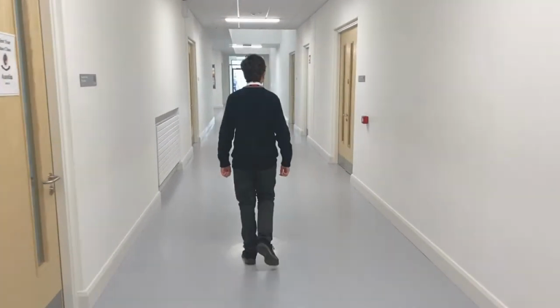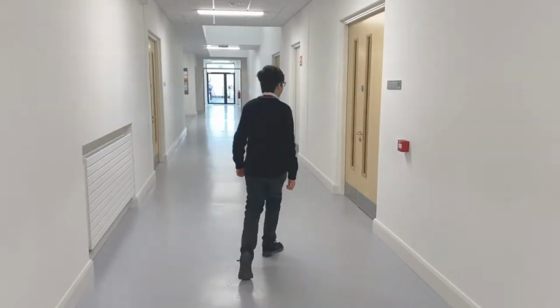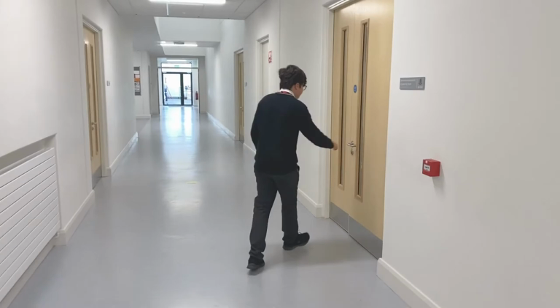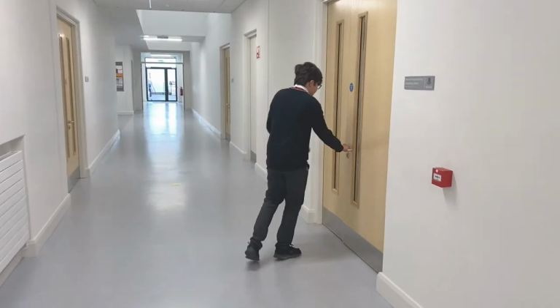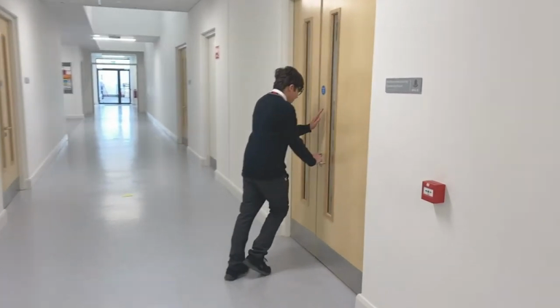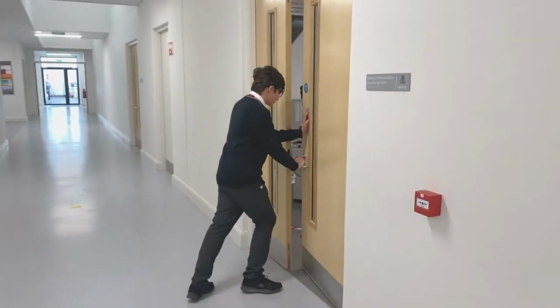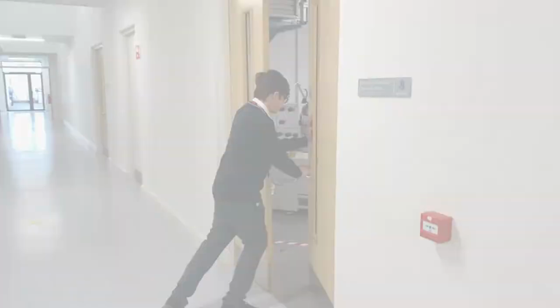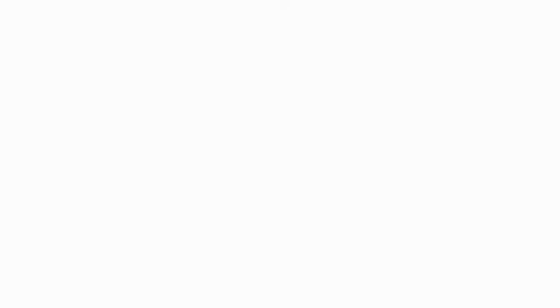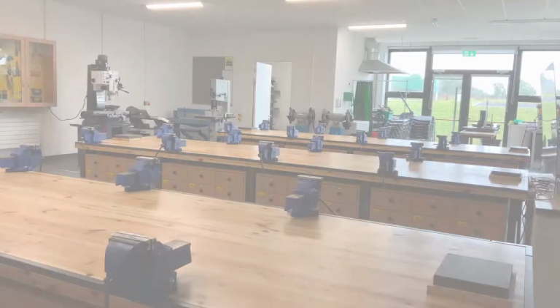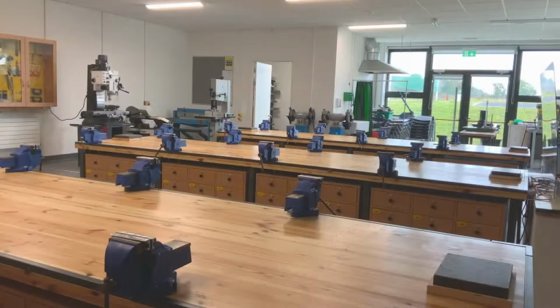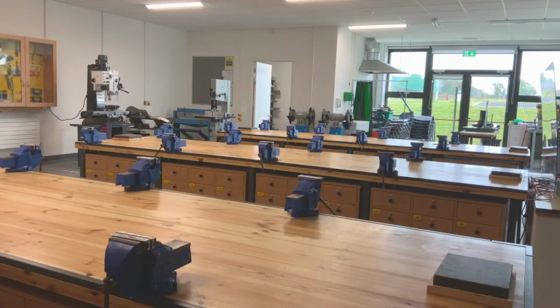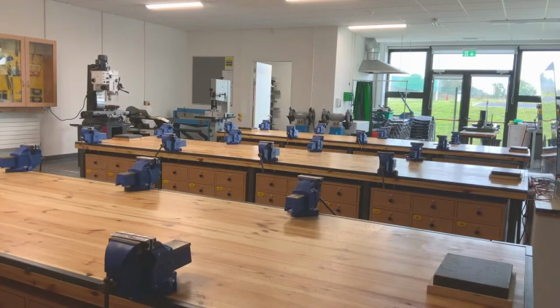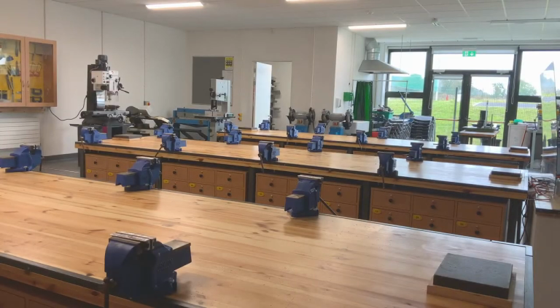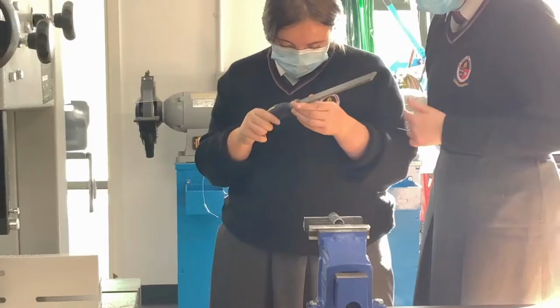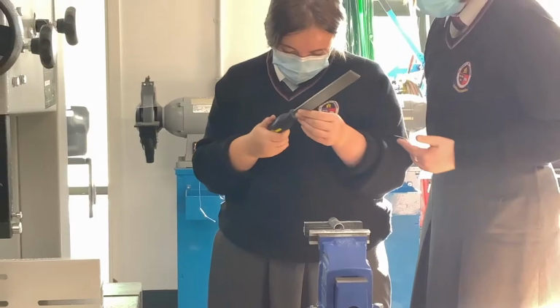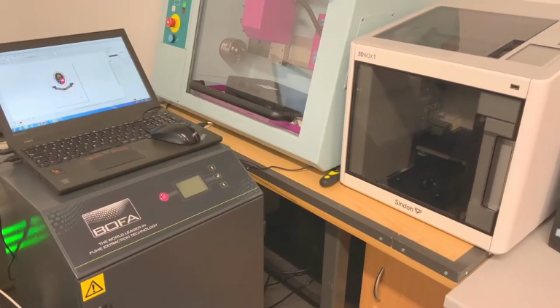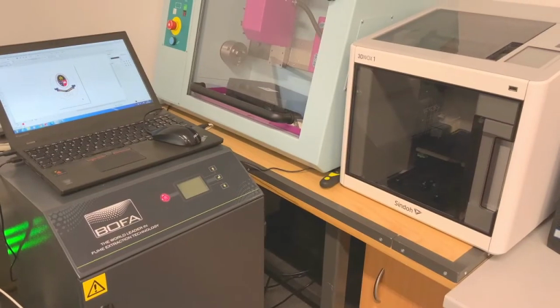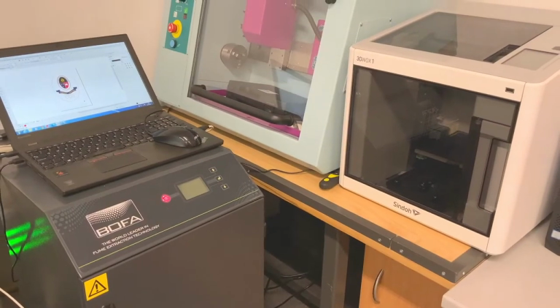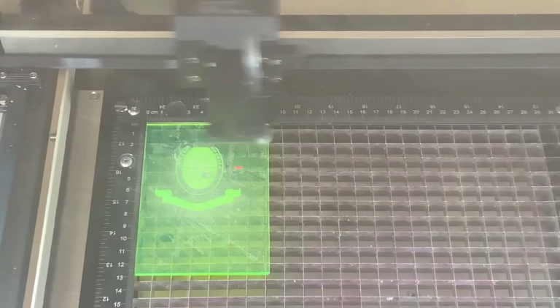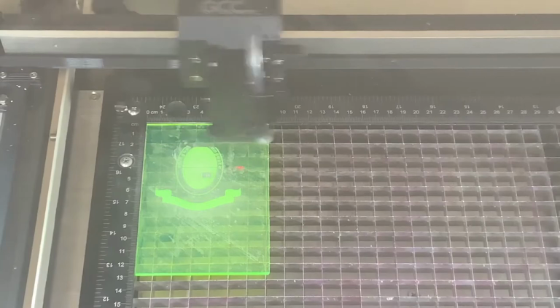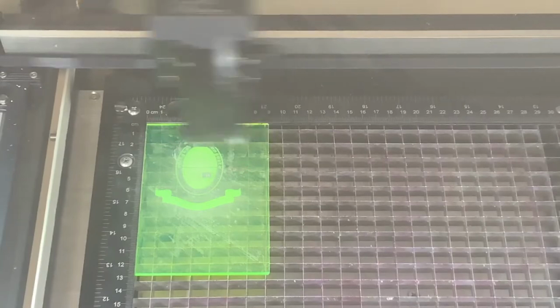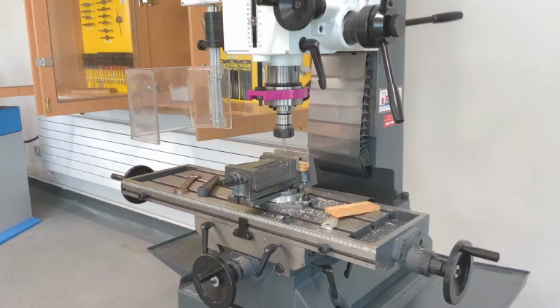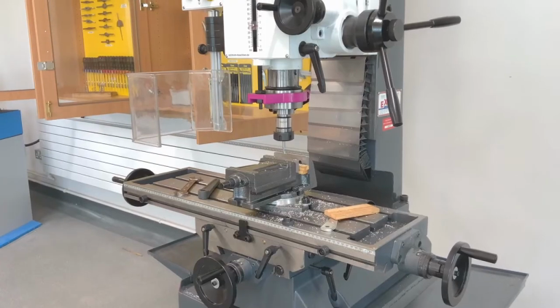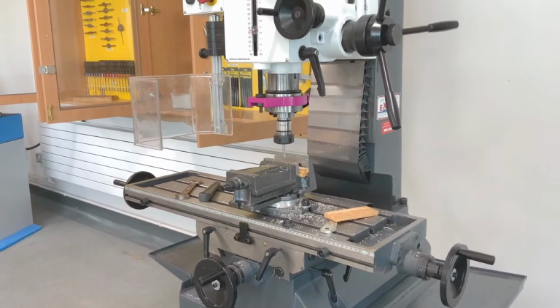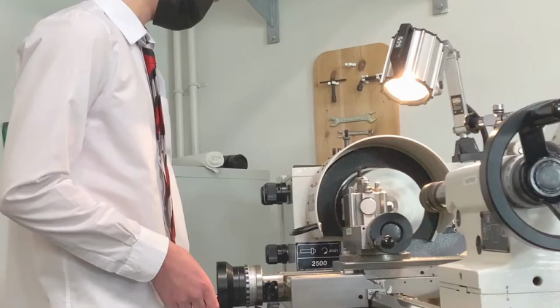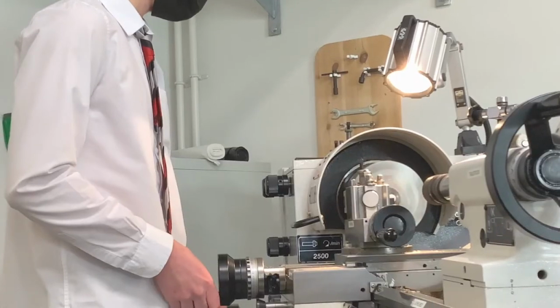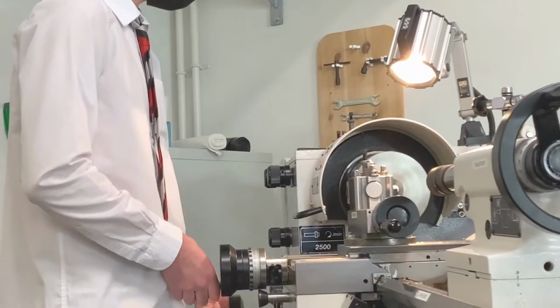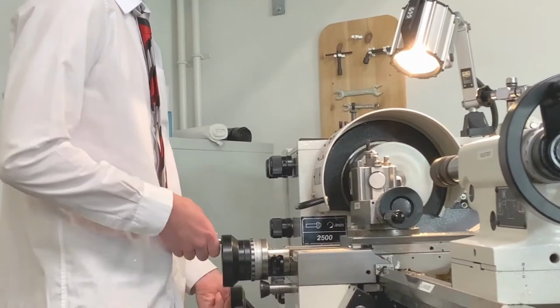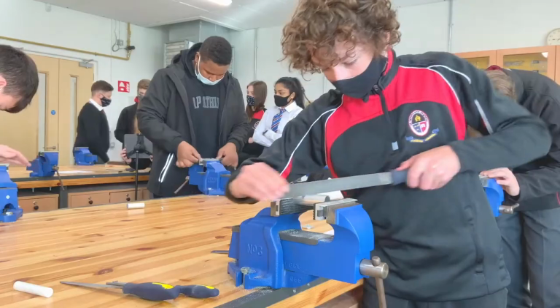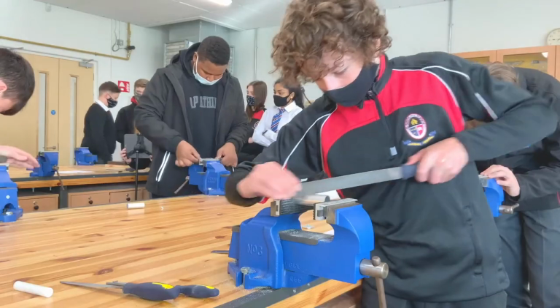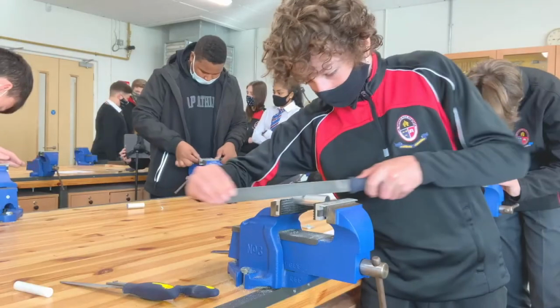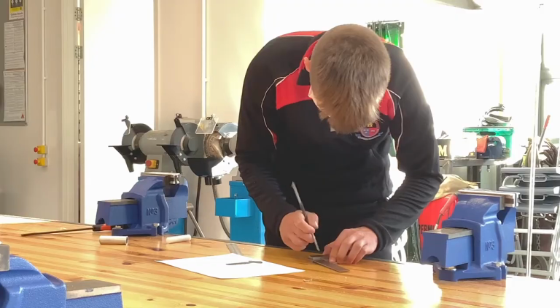Moving further down along the East Wing, we arrive at the school's incredibly well-equipped engineering room. We are lucky to be equipped with all standard engineering equipment, plus a CNC lathe, 3D printer and a laser cutter.